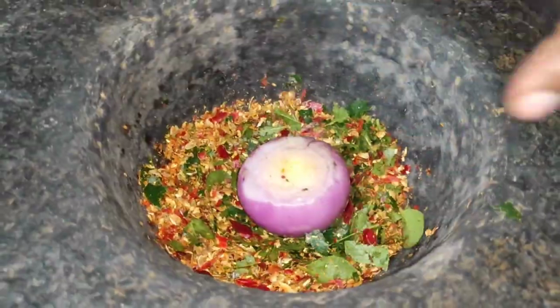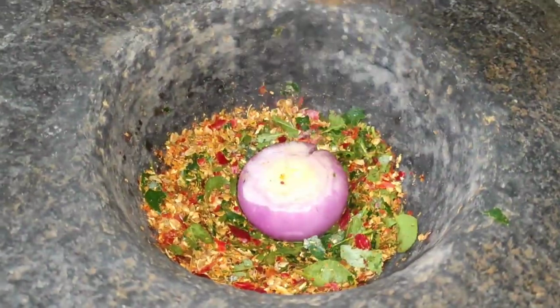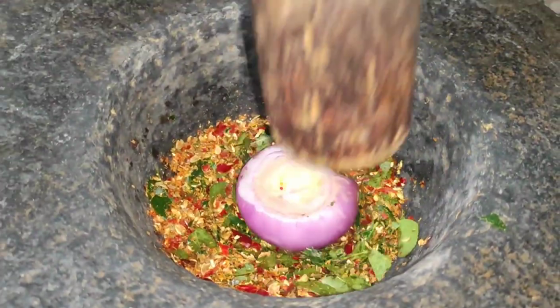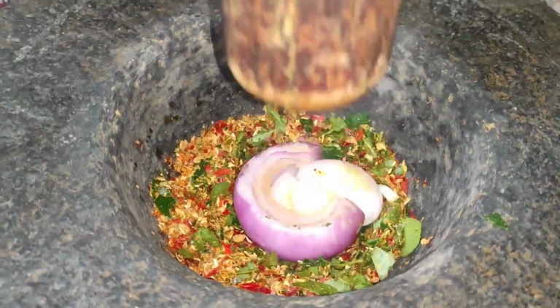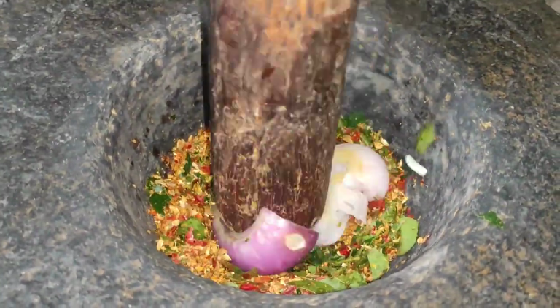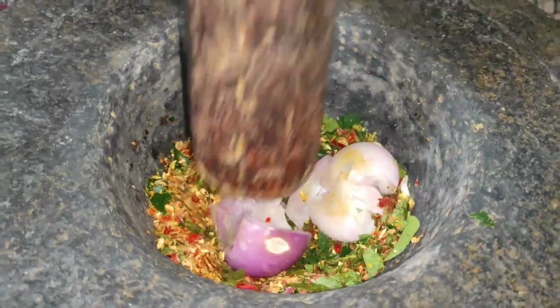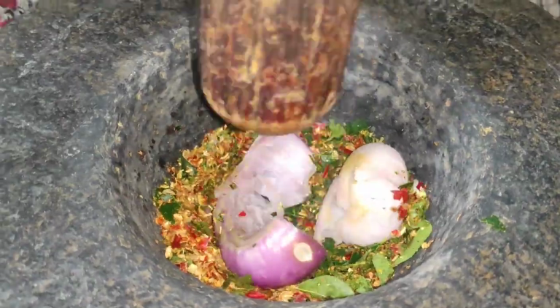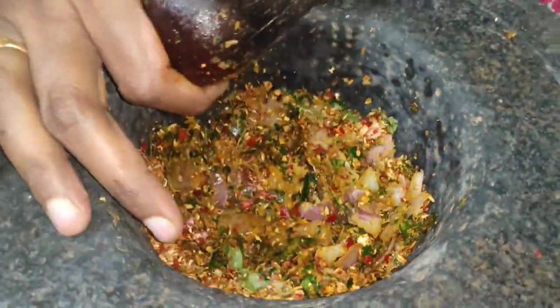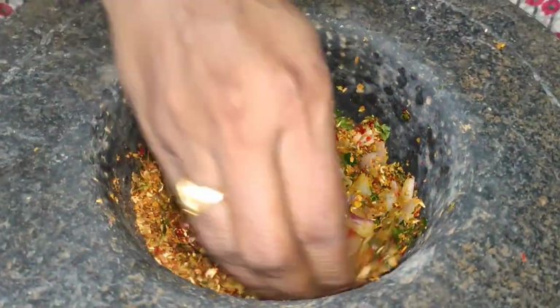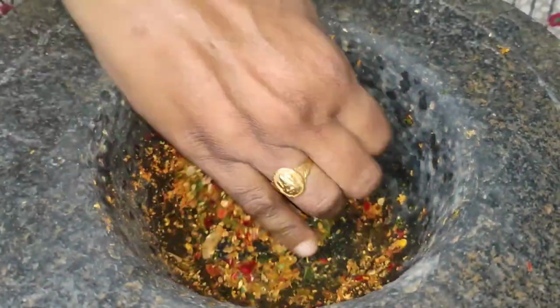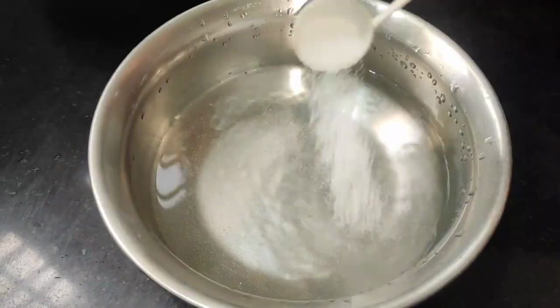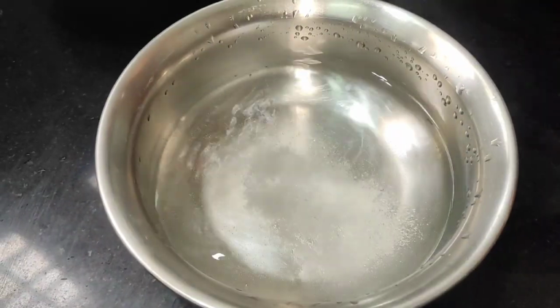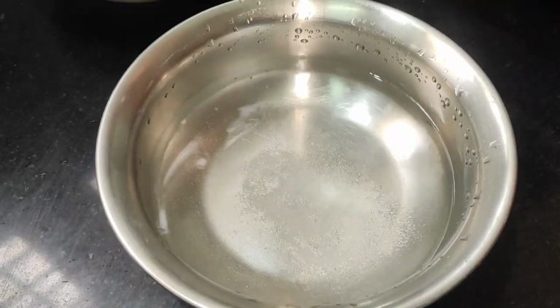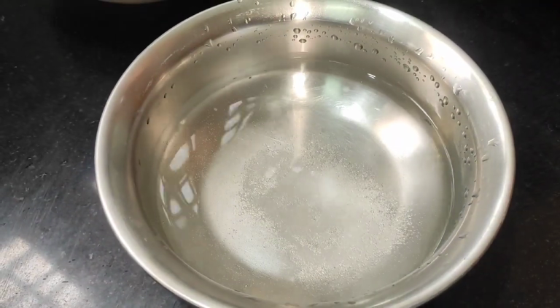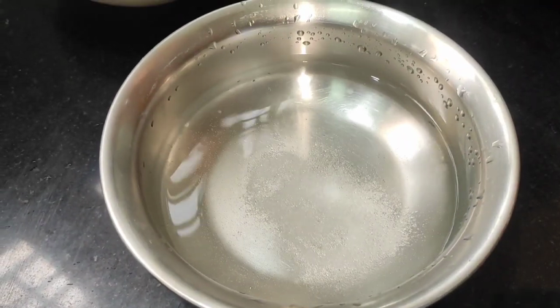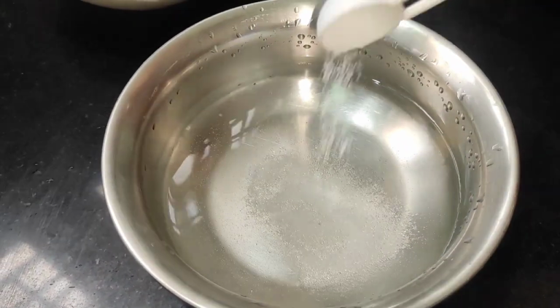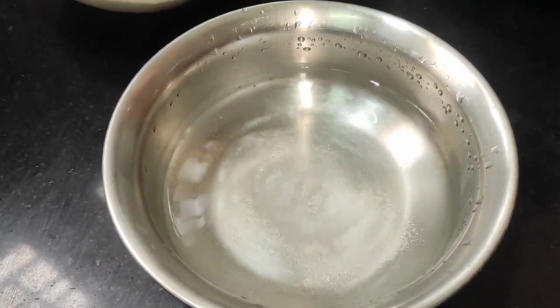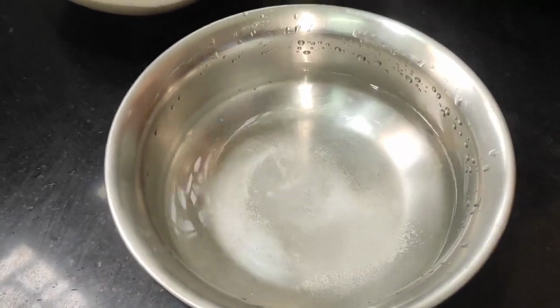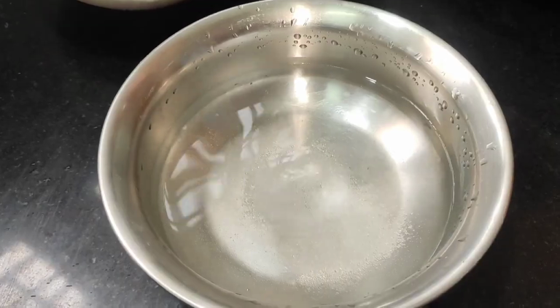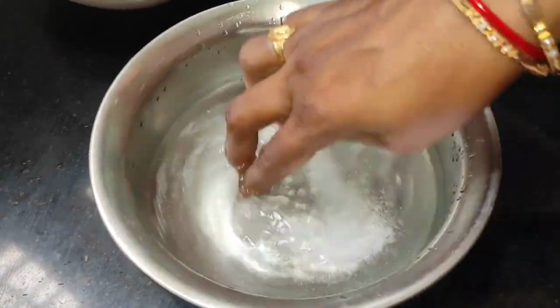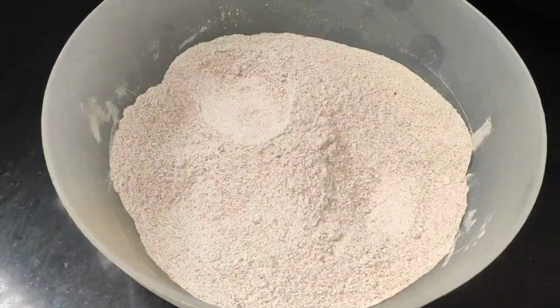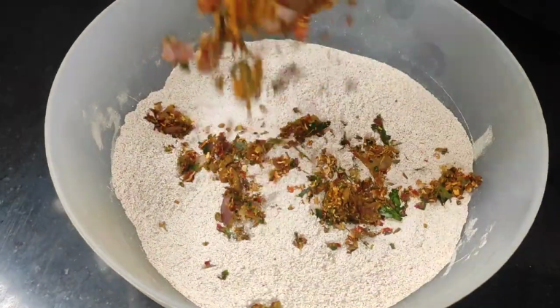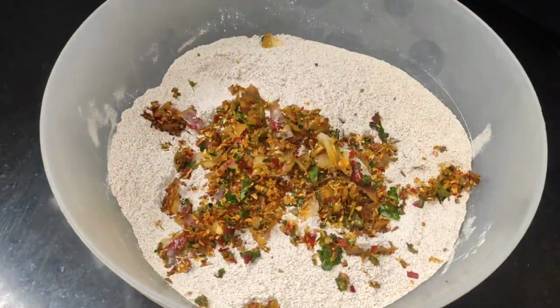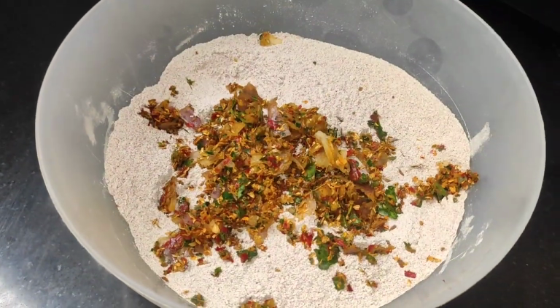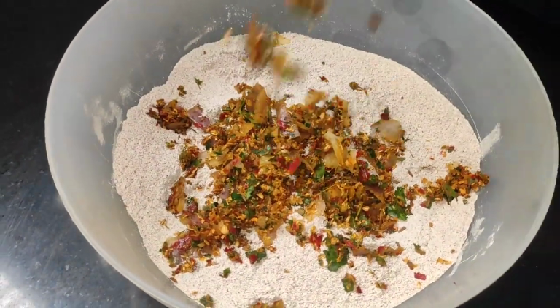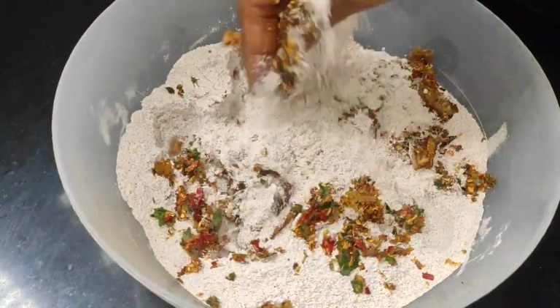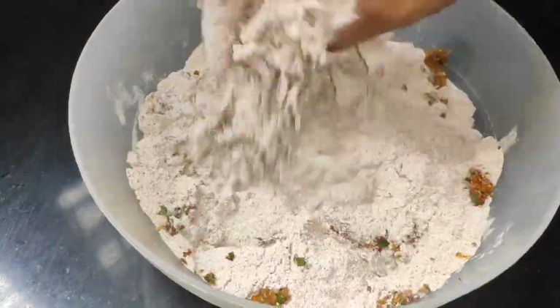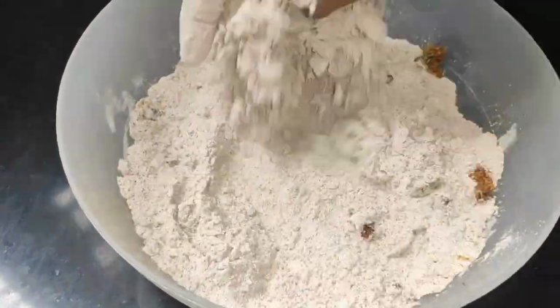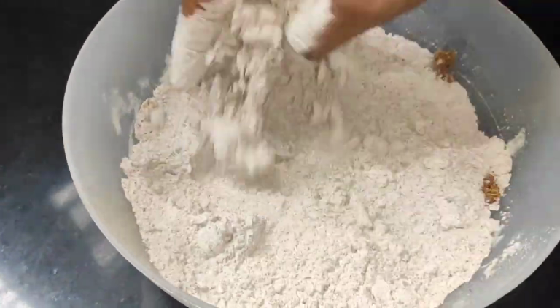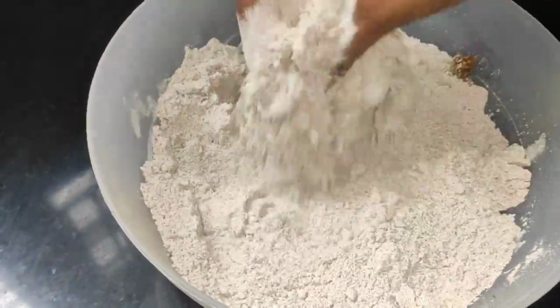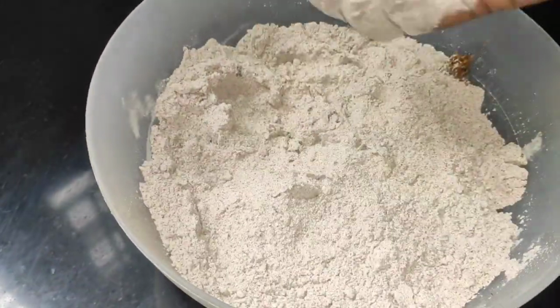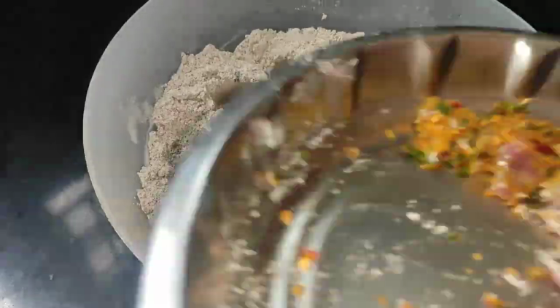If you want to add the onion, please comment on the side. If you want to add salt, you can add salt to the water. Now we have to add the salt to the oil.